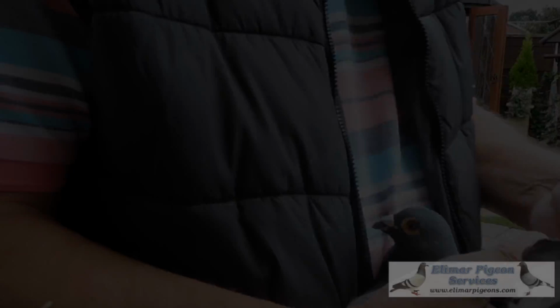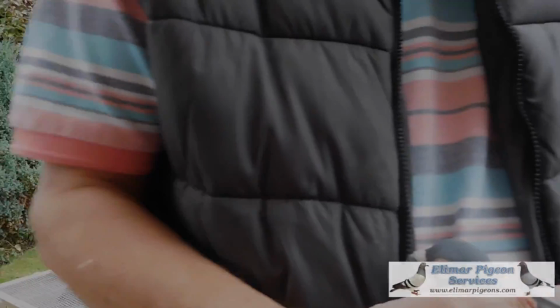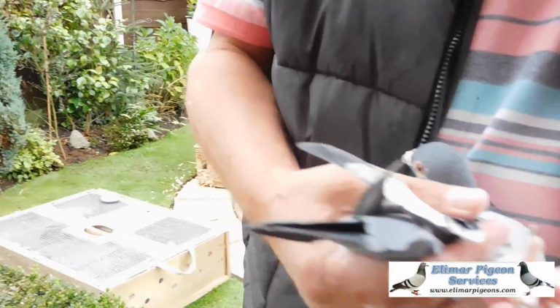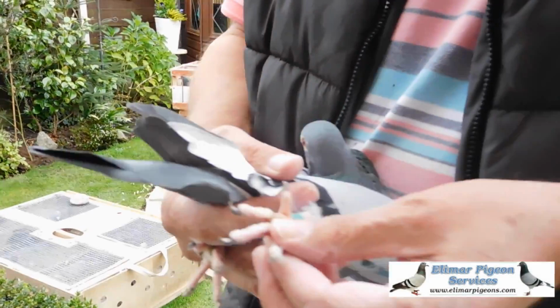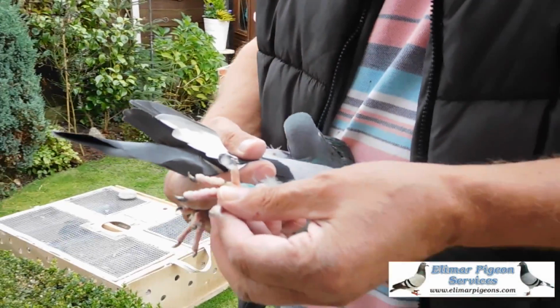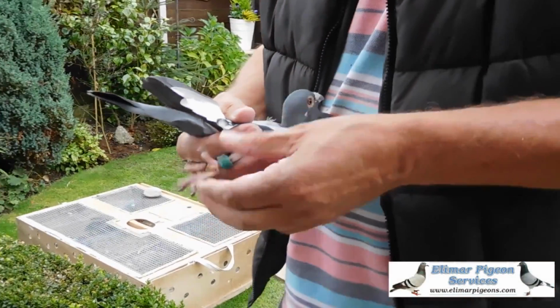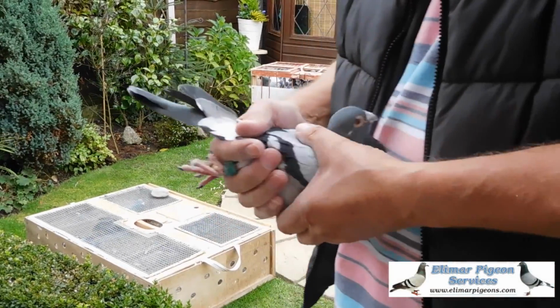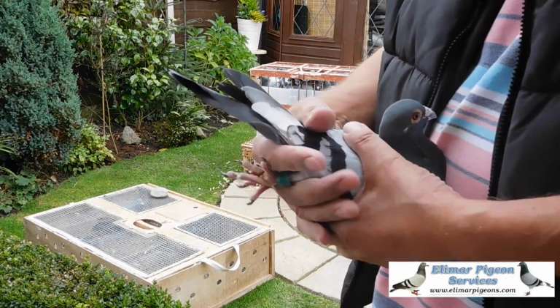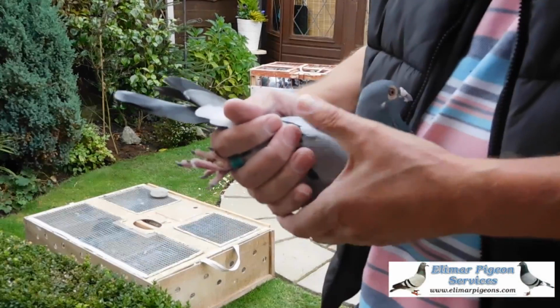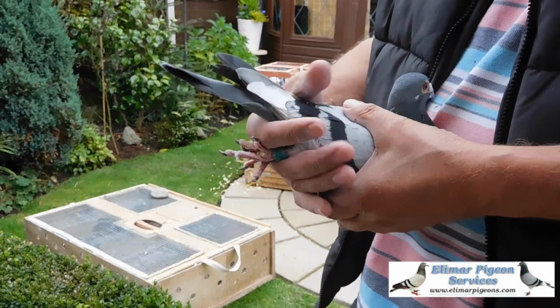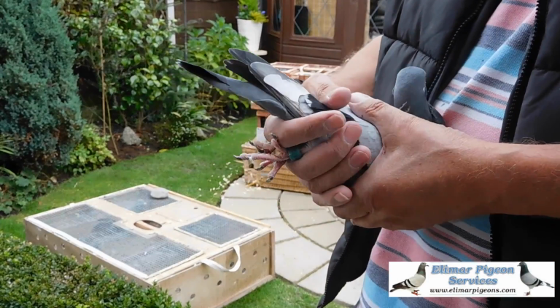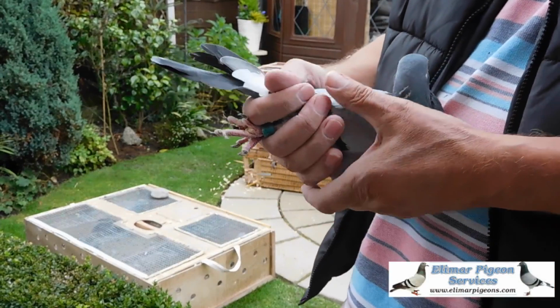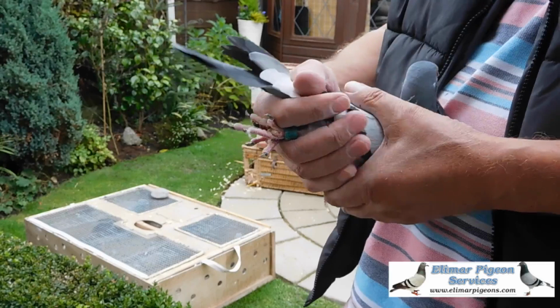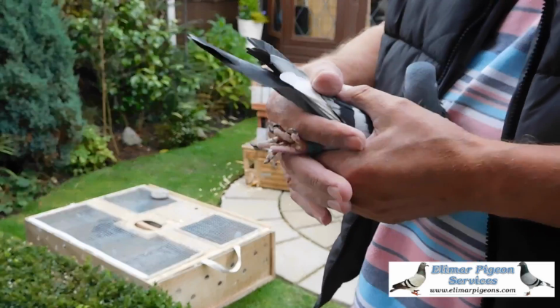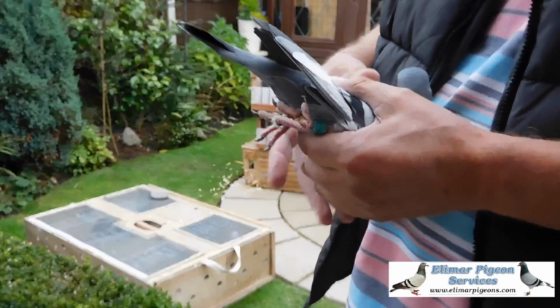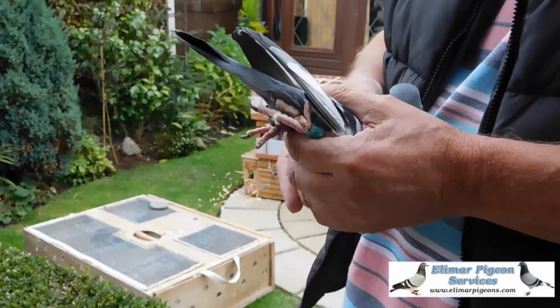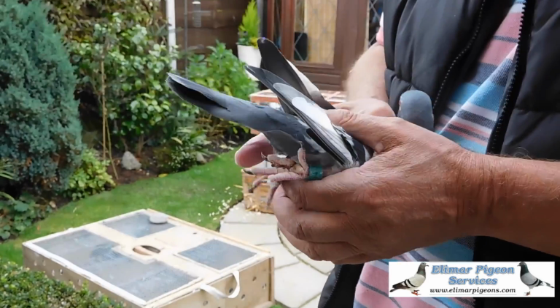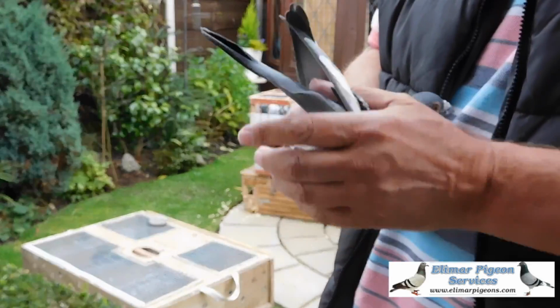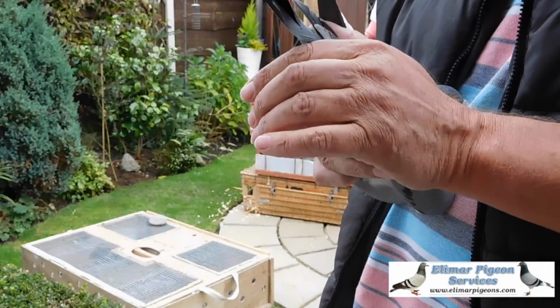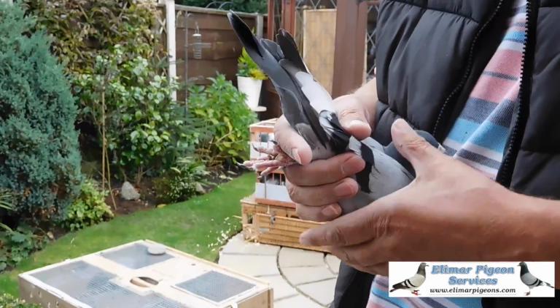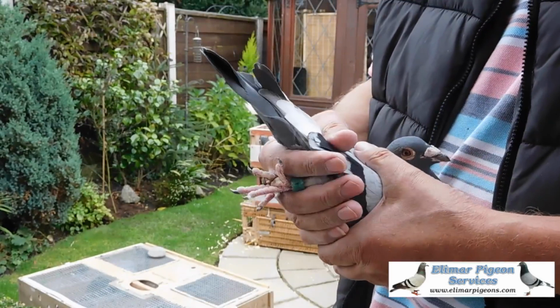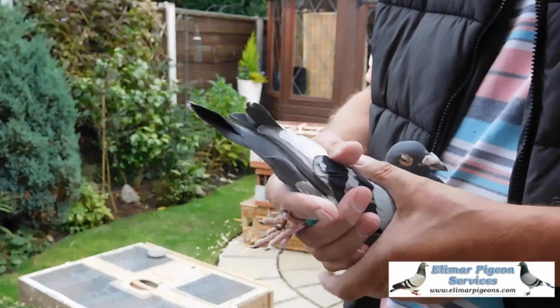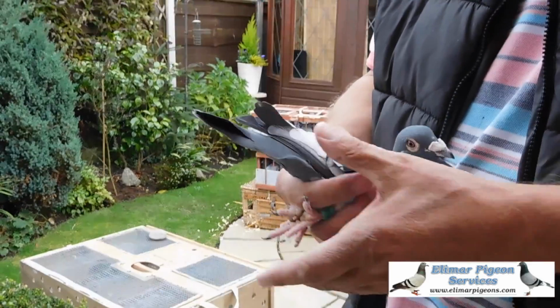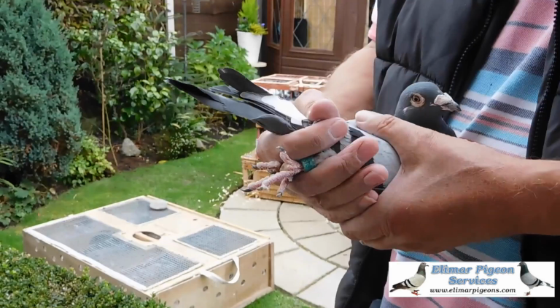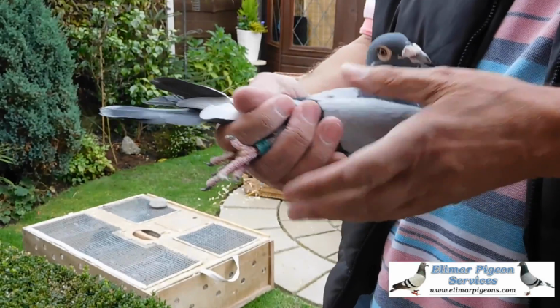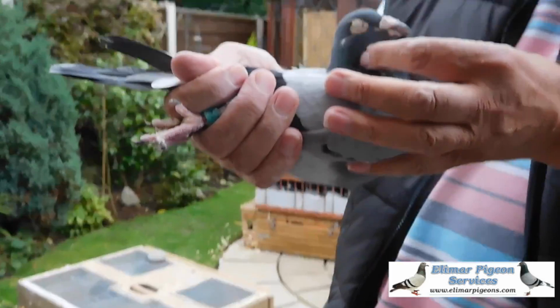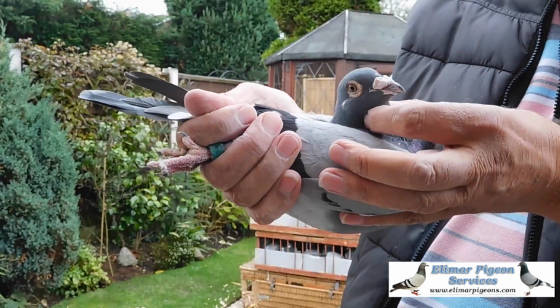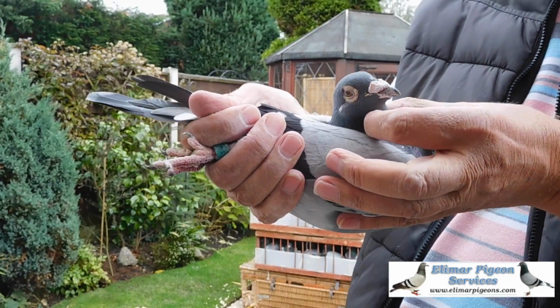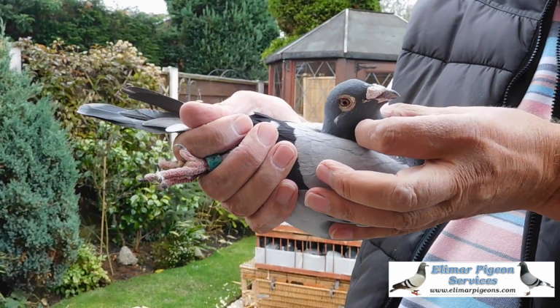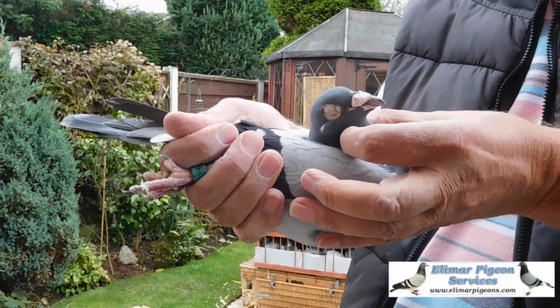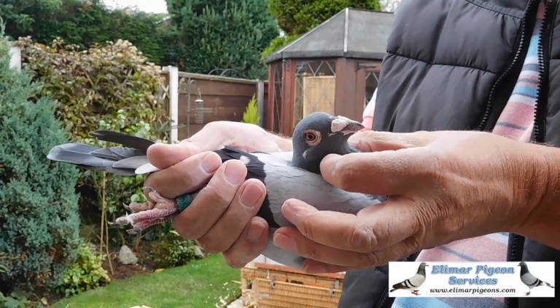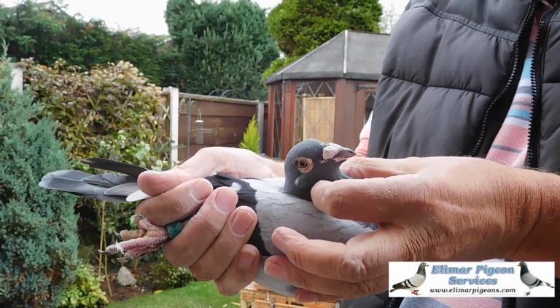This is 41310, a blue-white flighty cot. It's a nice pigeon this is — nice cot. As soon as I got my hand on him in the basket I thought, what a nice pigeon.